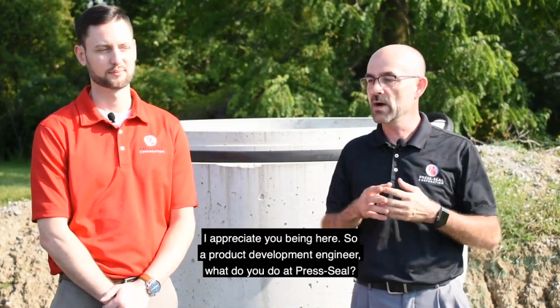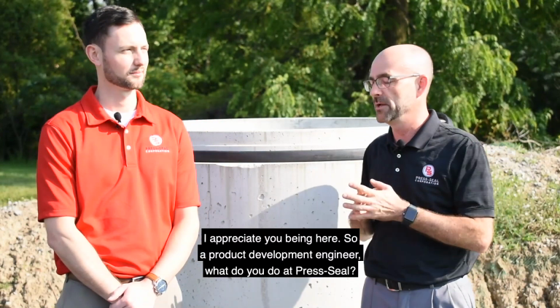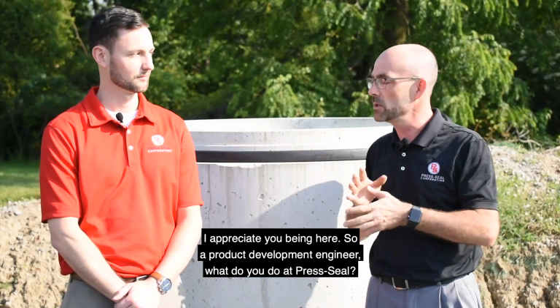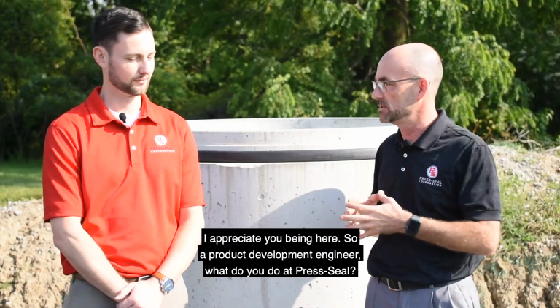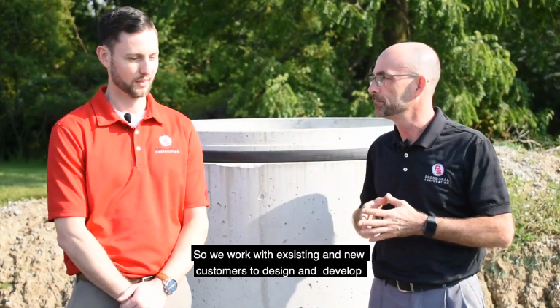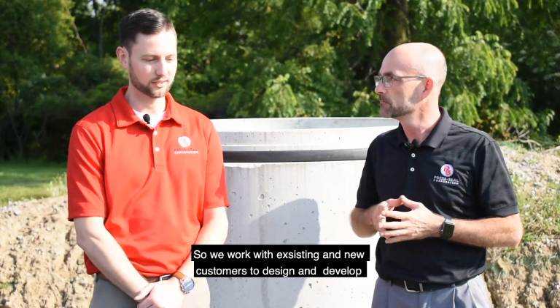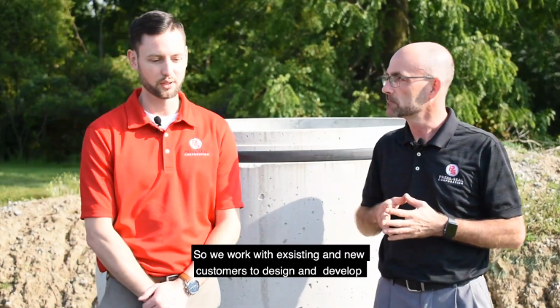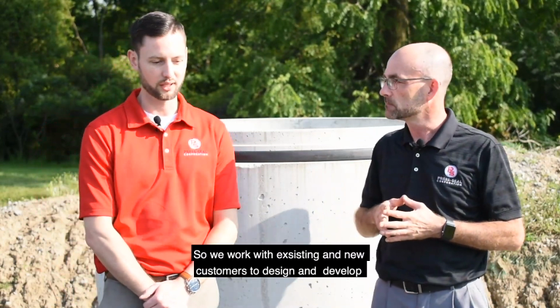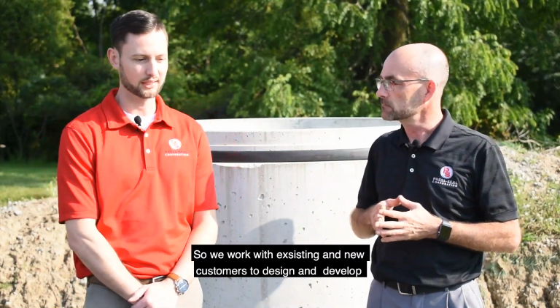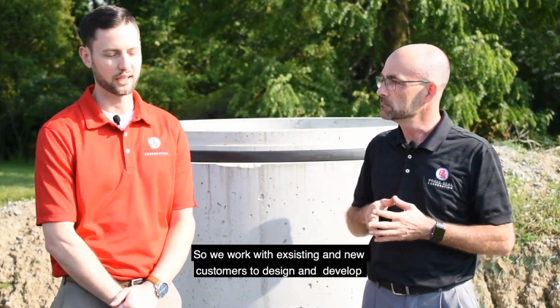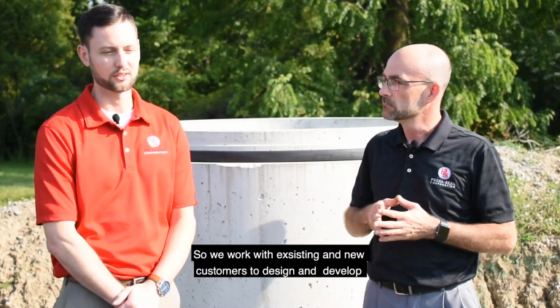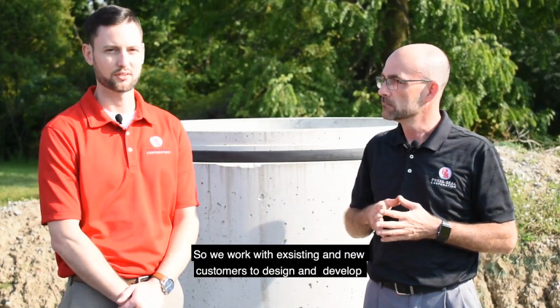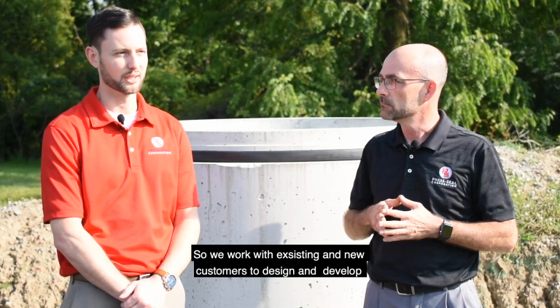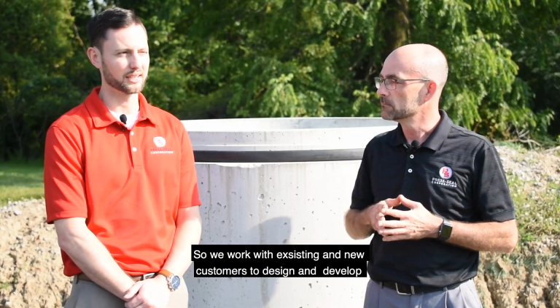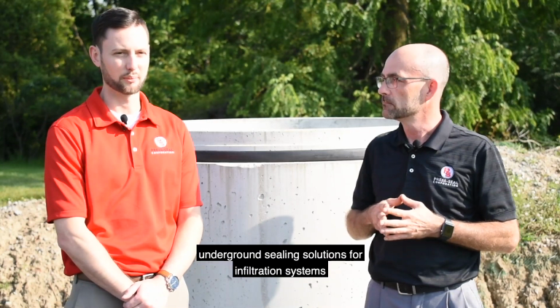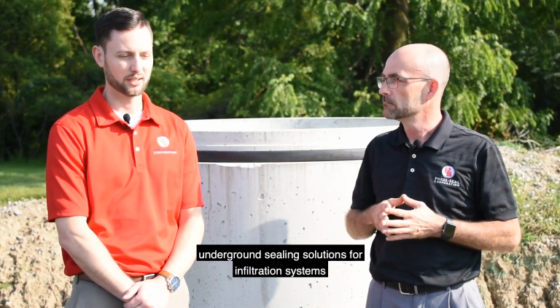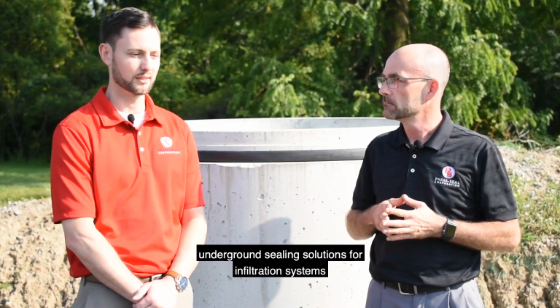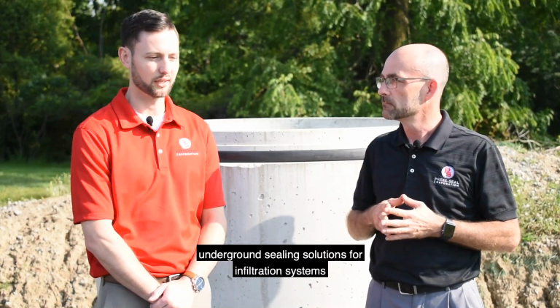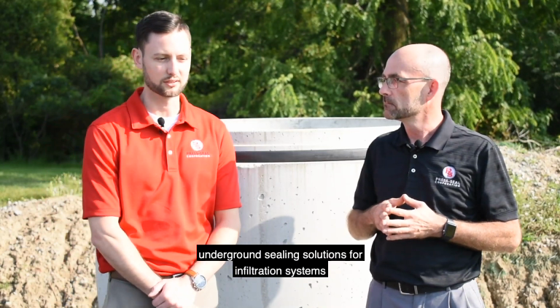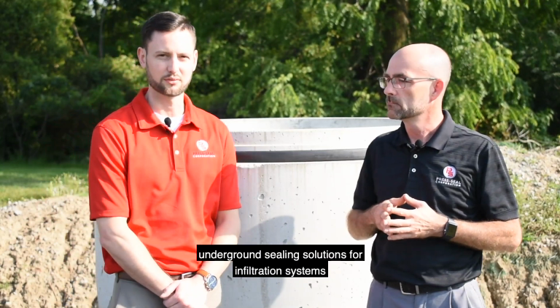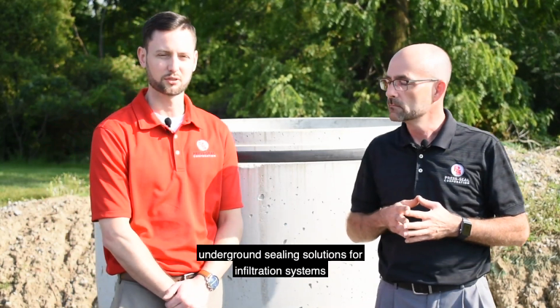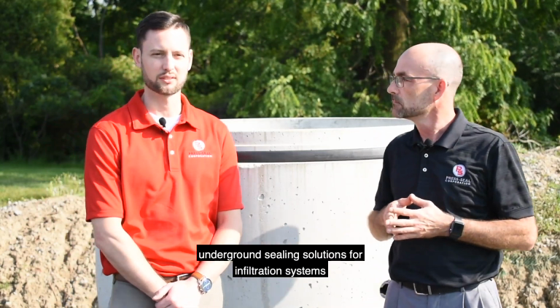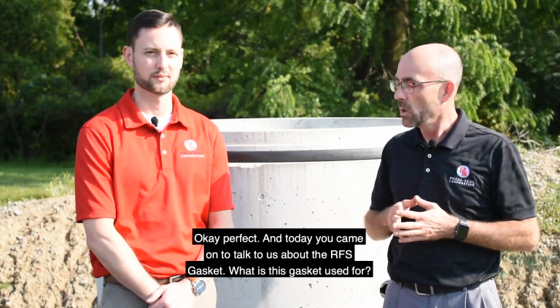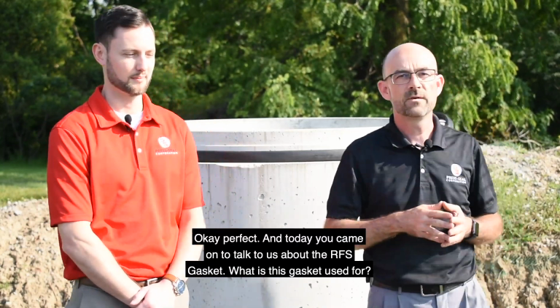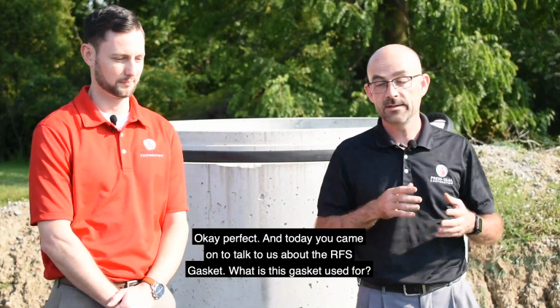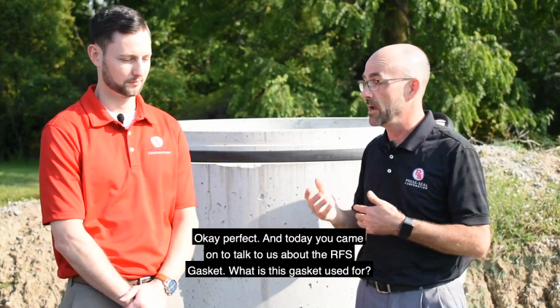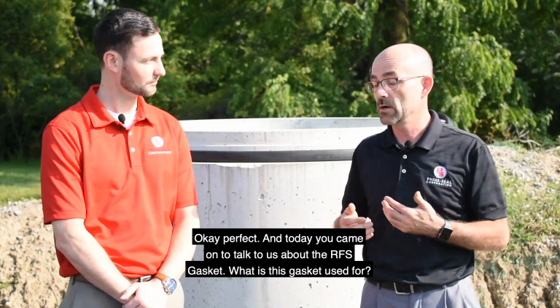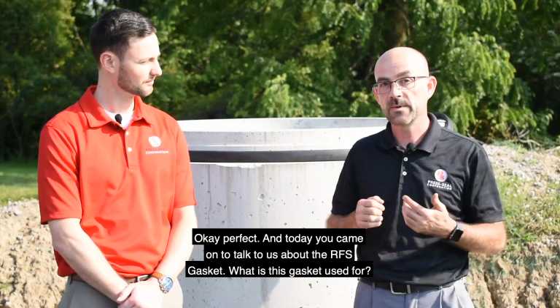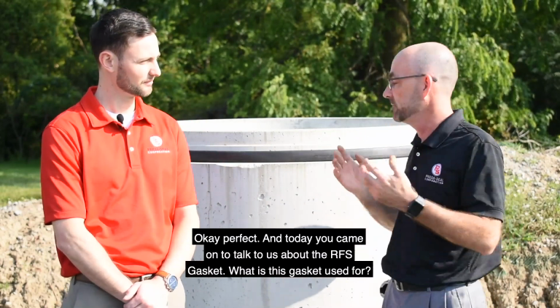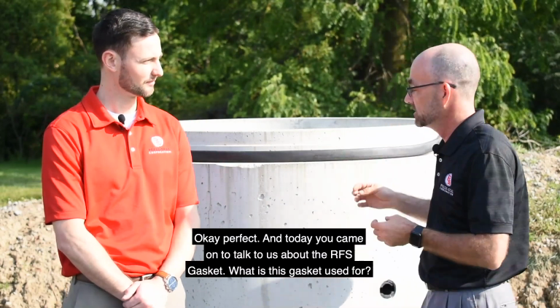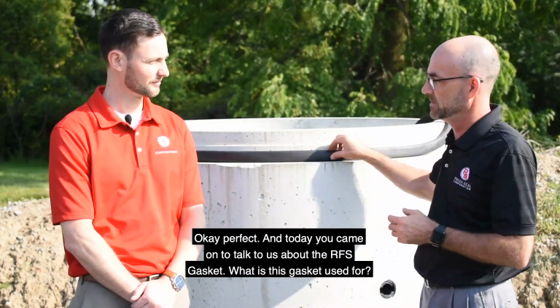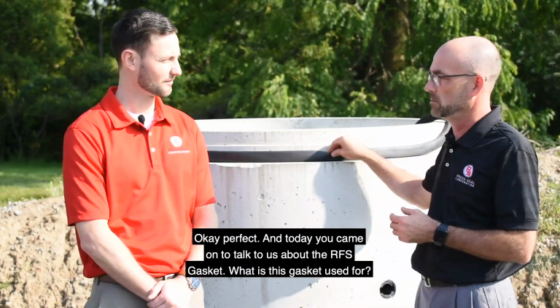So, a product development engineer — what do you do at Press Seal? We work with existing and new customers to design and develop underground sealings. And today you came on to talk to us about the RFS gasket. What is this gasket used for?